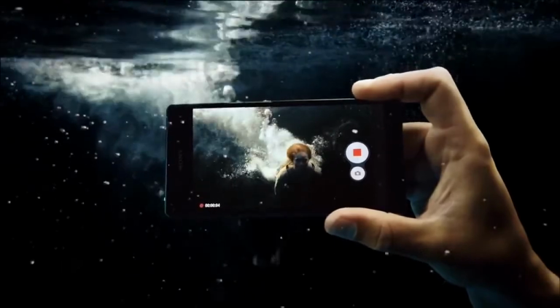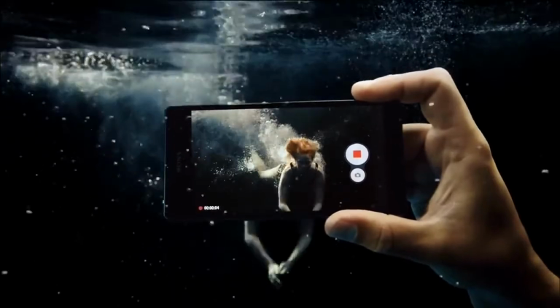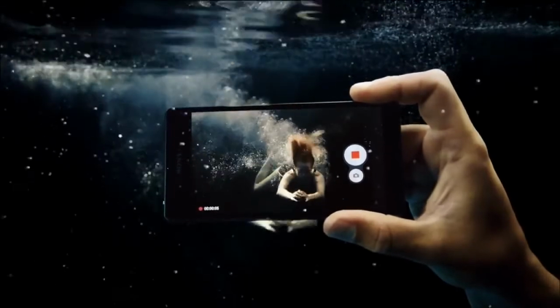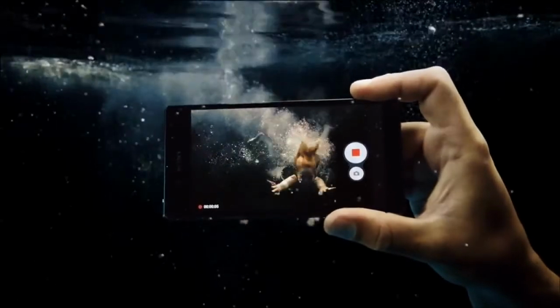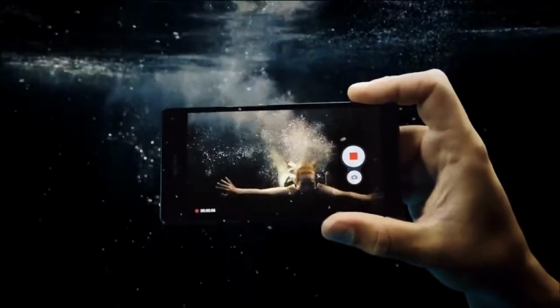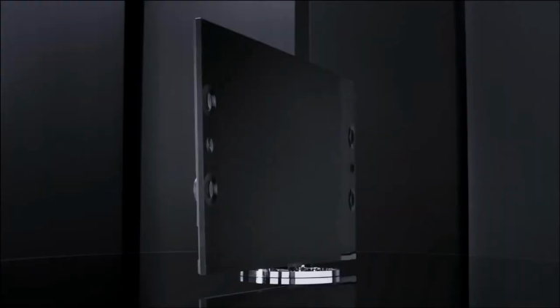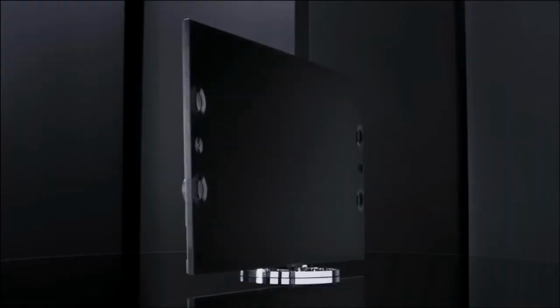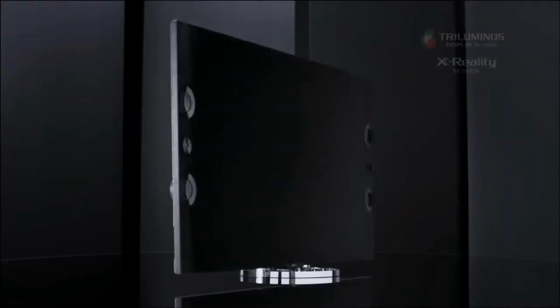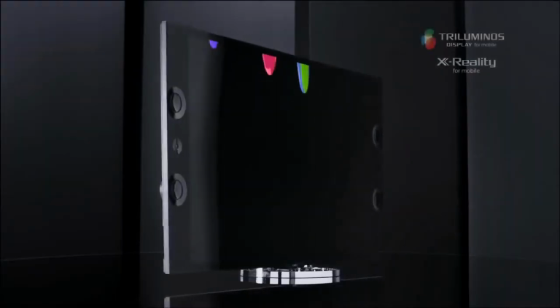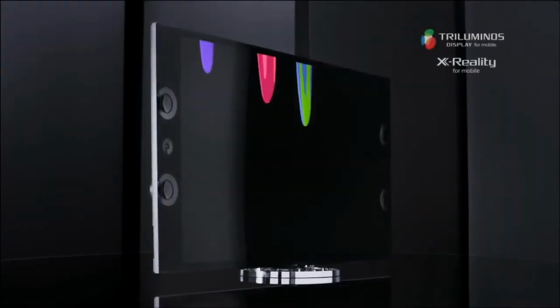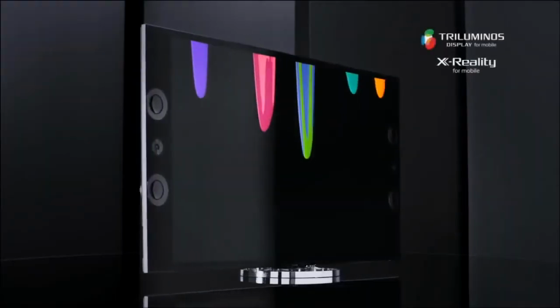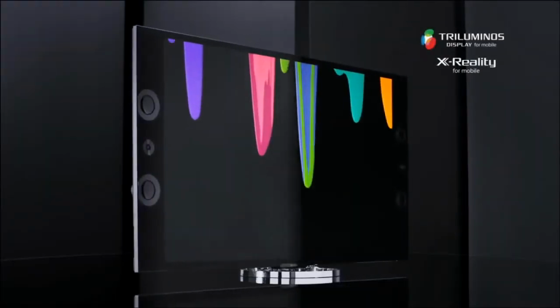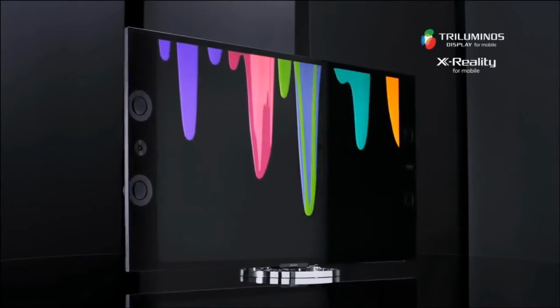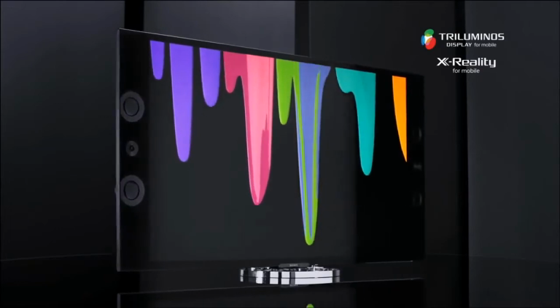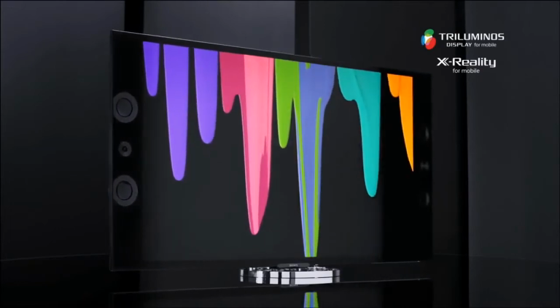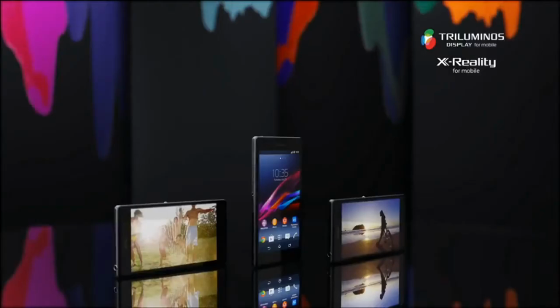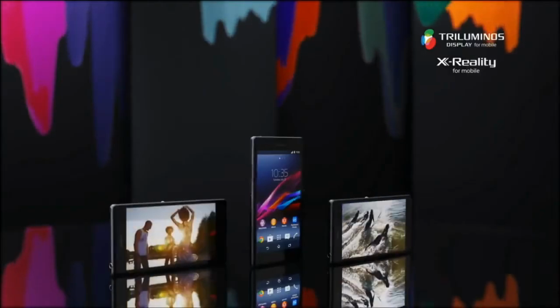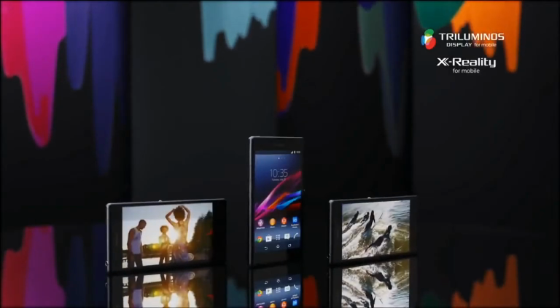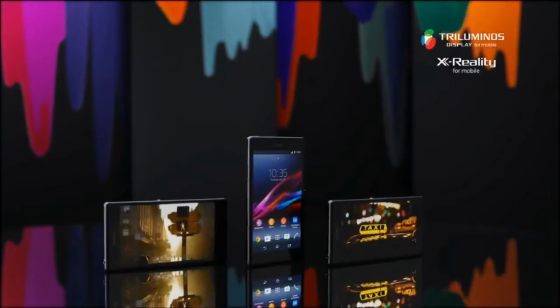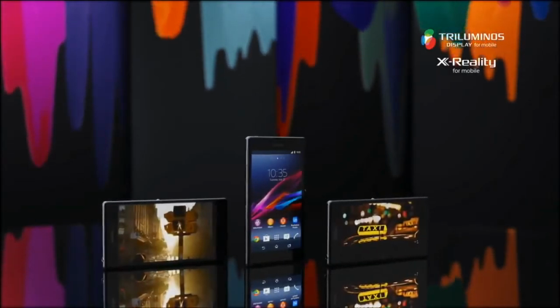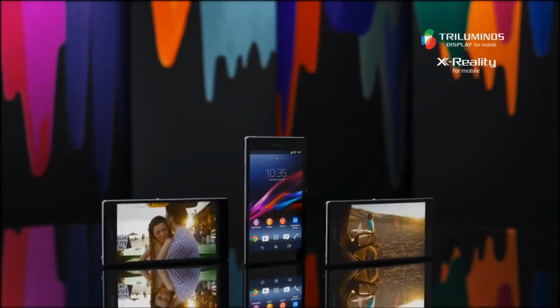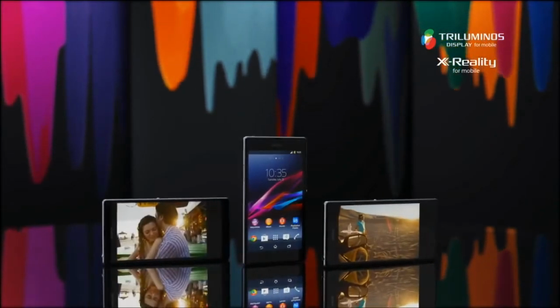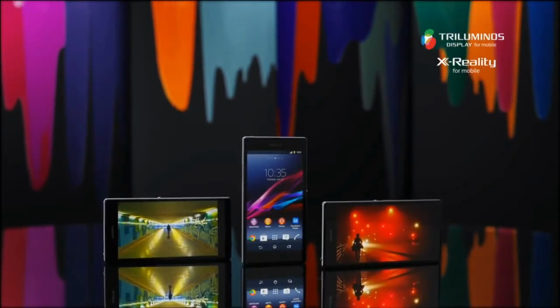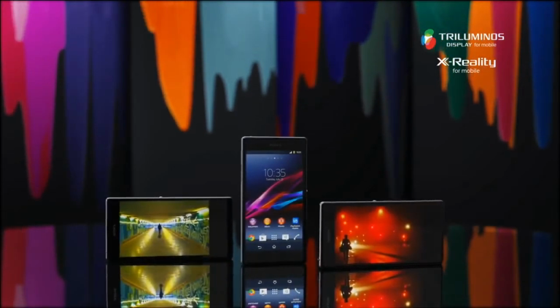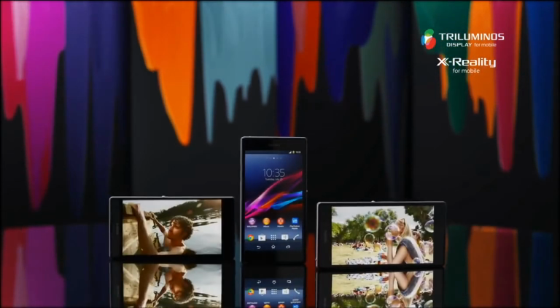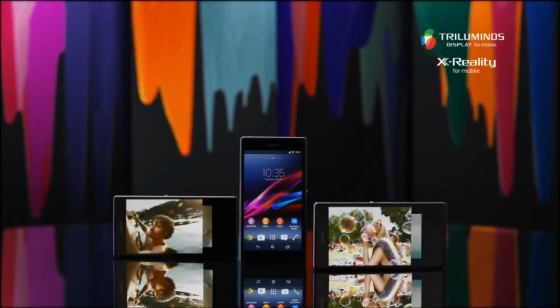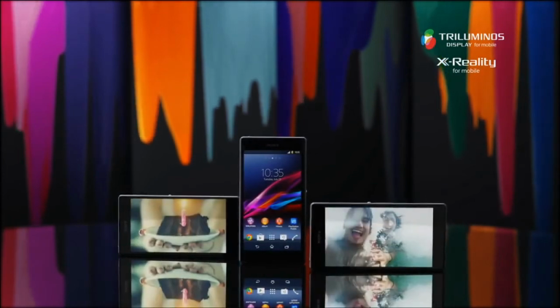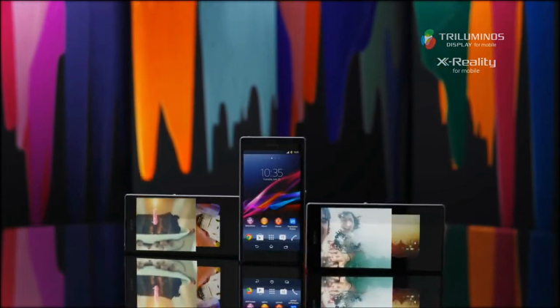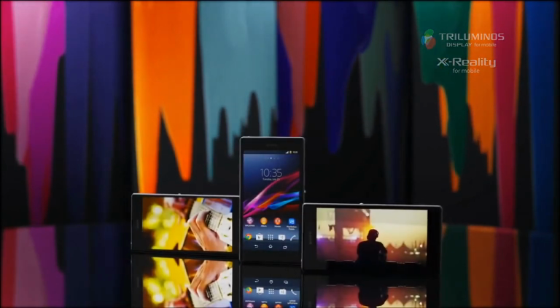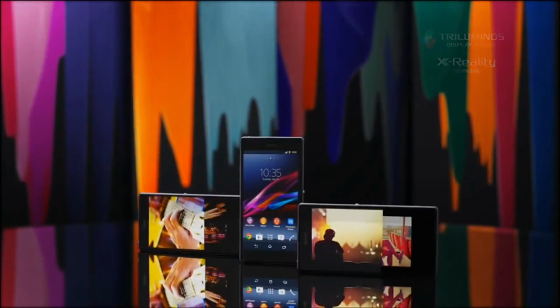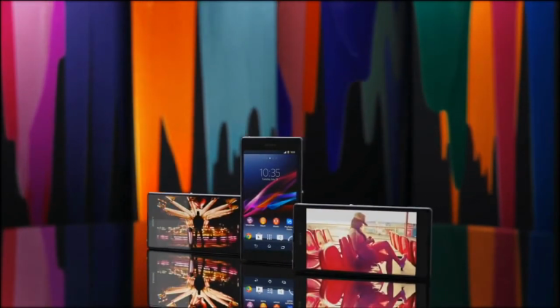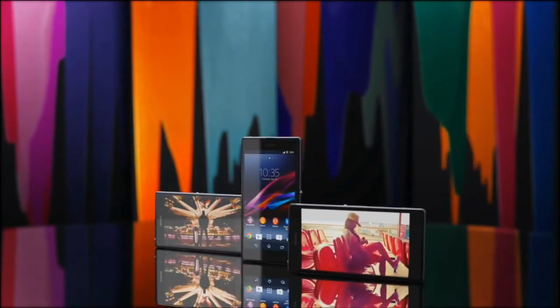With the latest high-end Sony Bravia display technologies, you get to relive your photos and videos on the 5-inch Full HD display, bursting with rich colors and amazing sharpness.